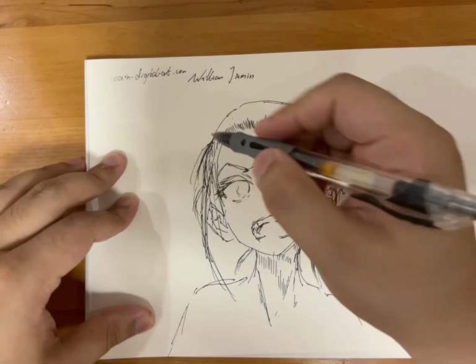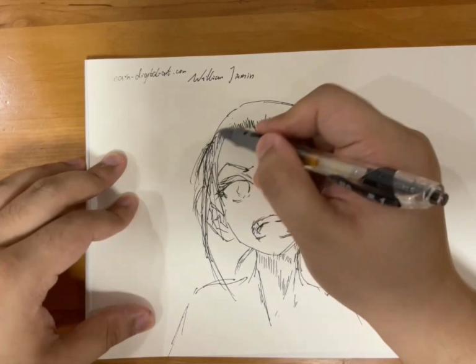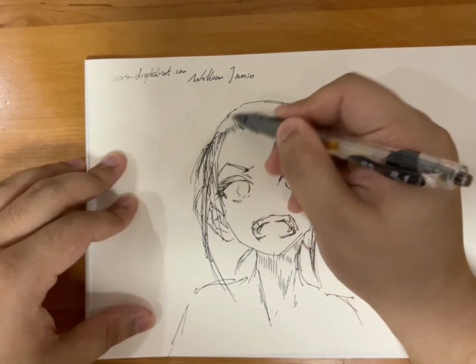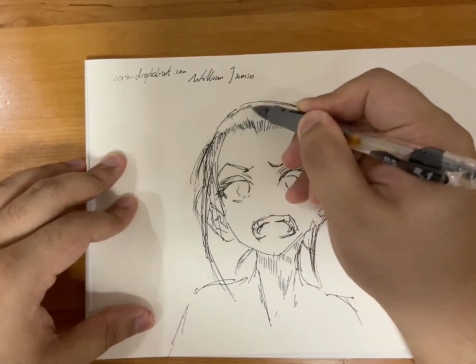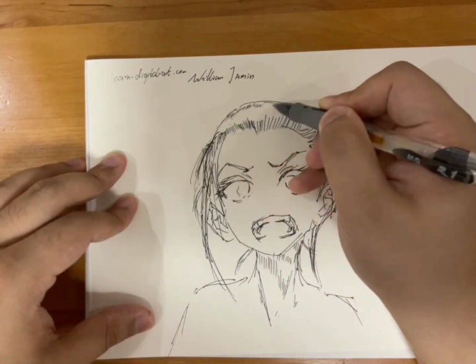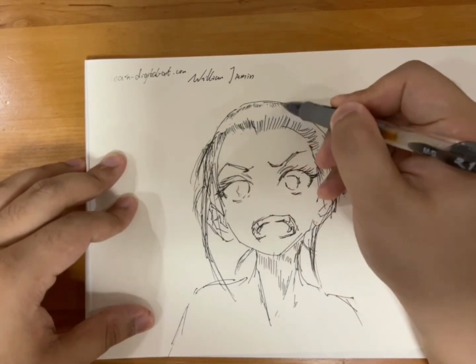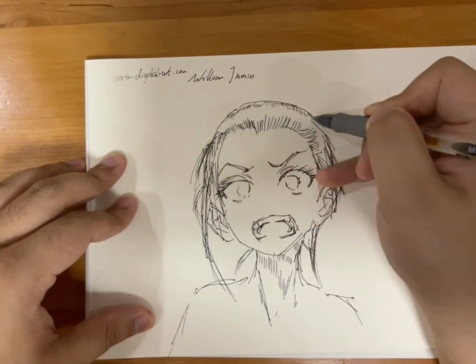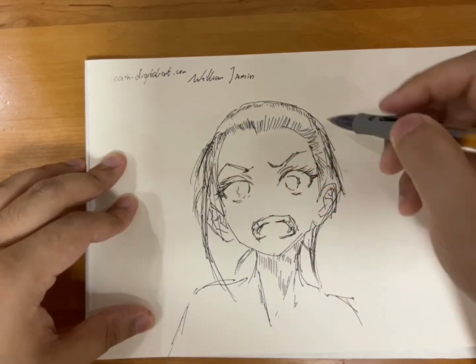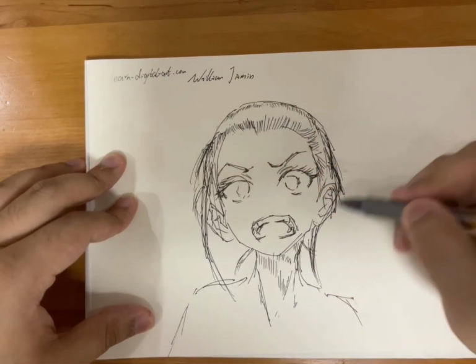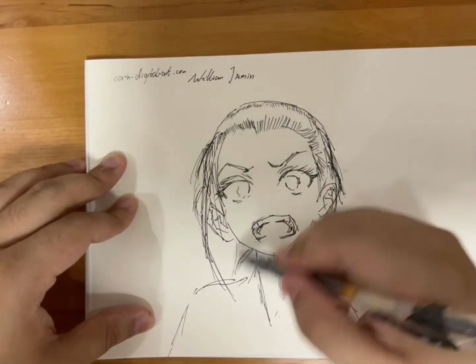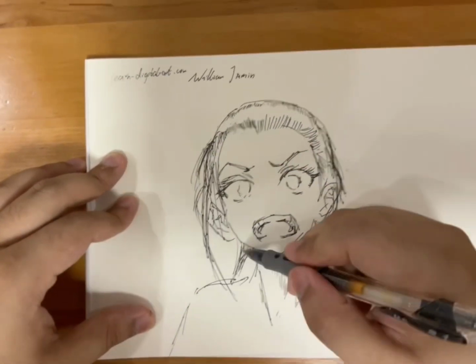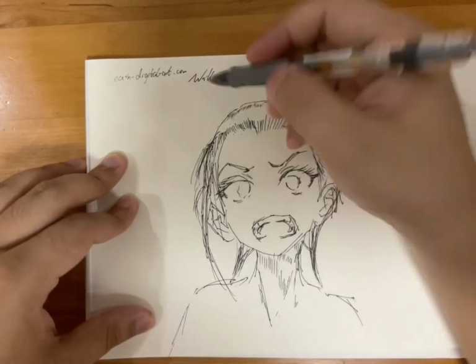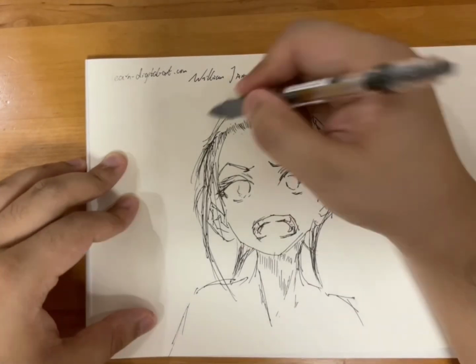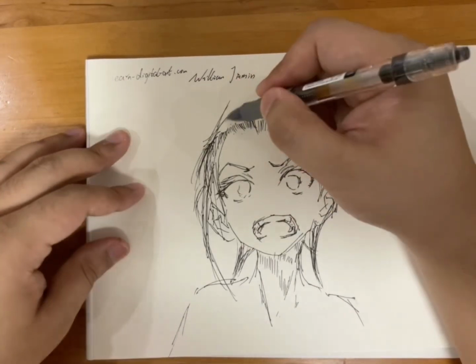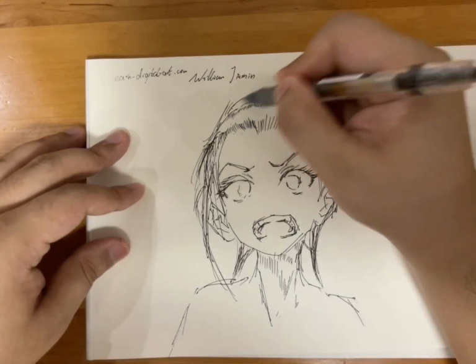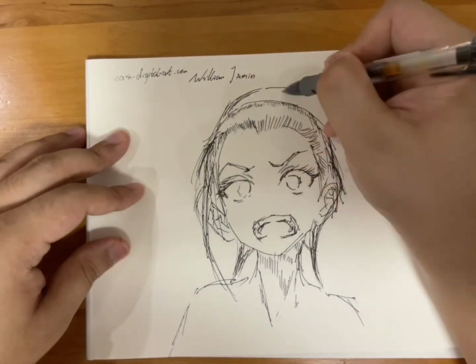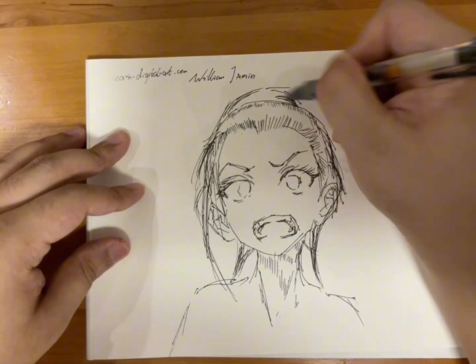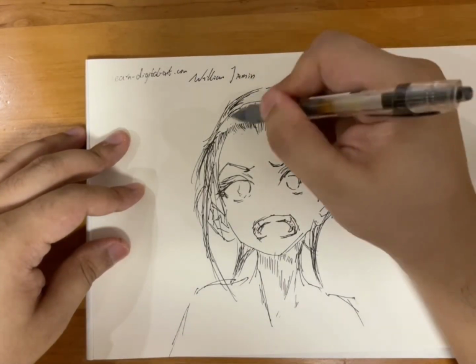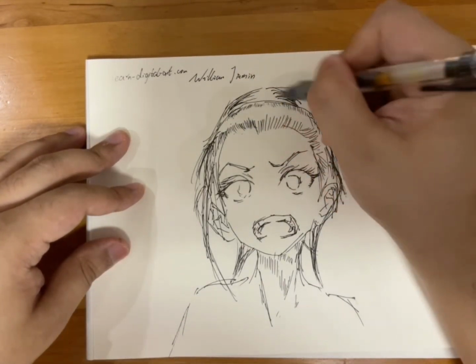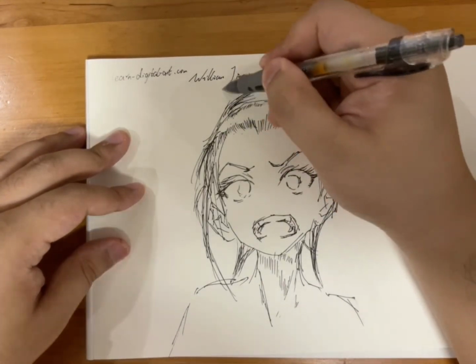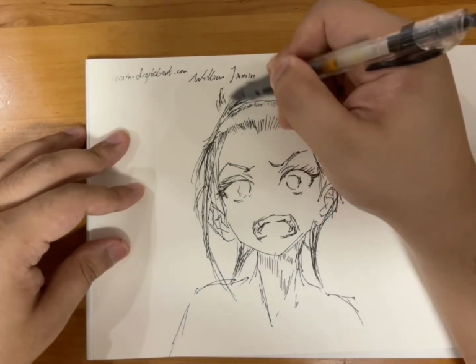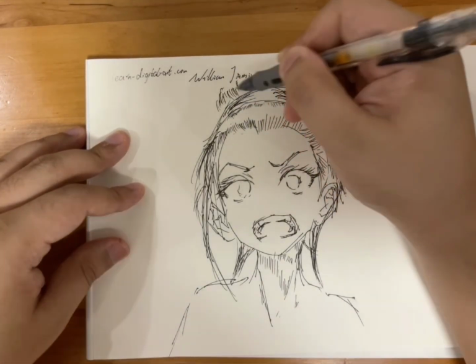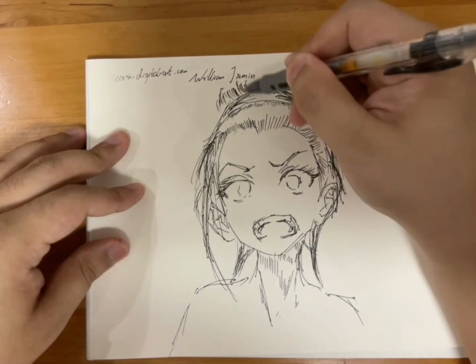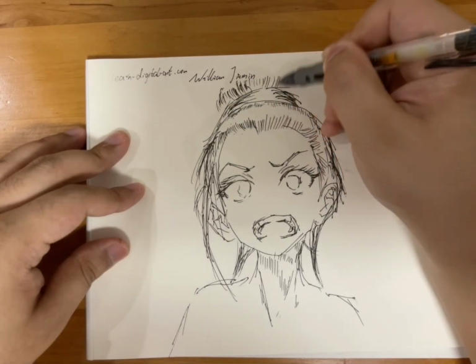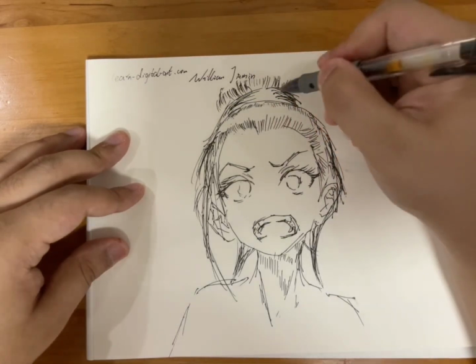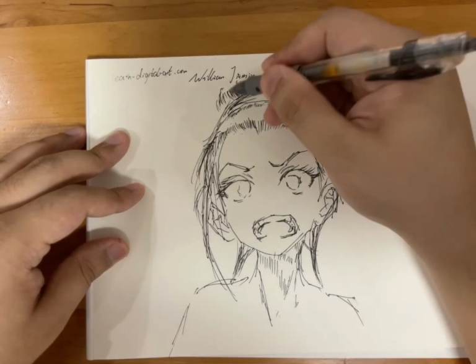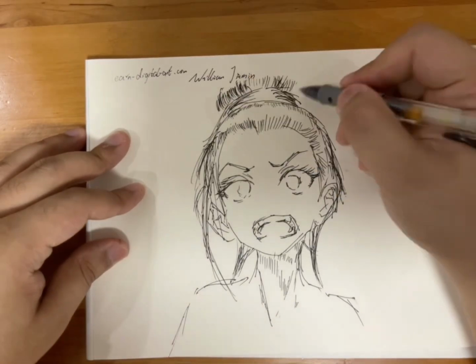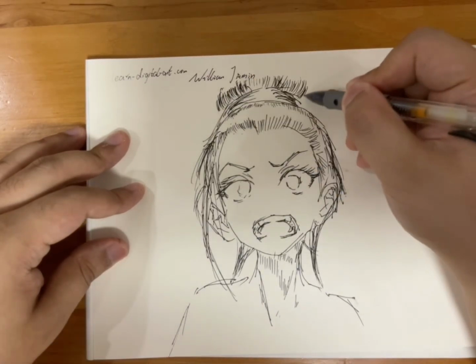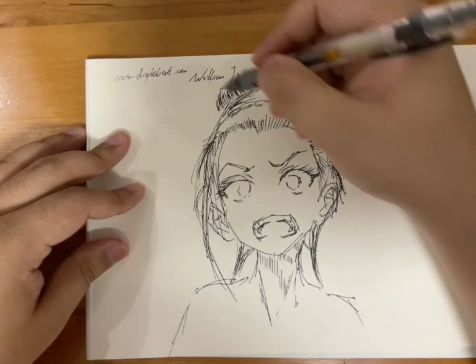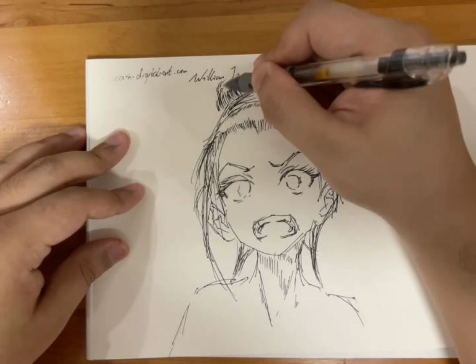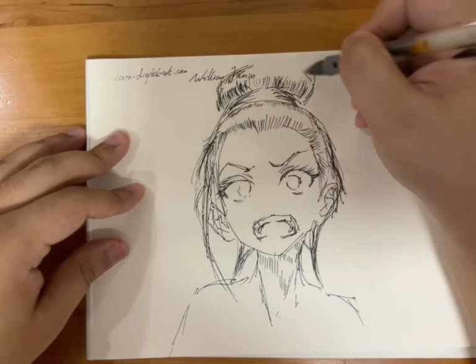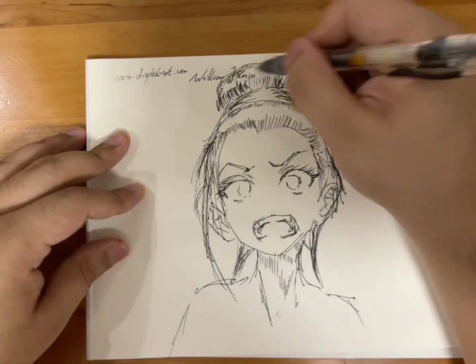By the way, the hair does have thickness. That's the reason why I add a thickness of the hair above the cranium rather than just drawing inside of the hairline.